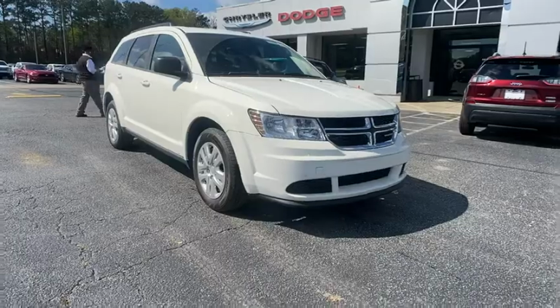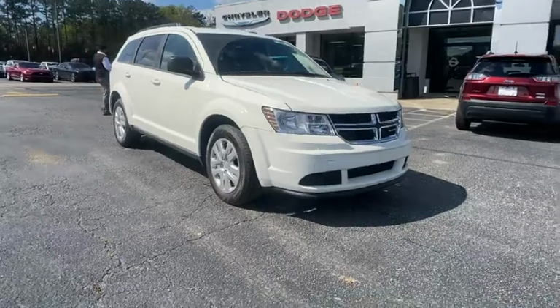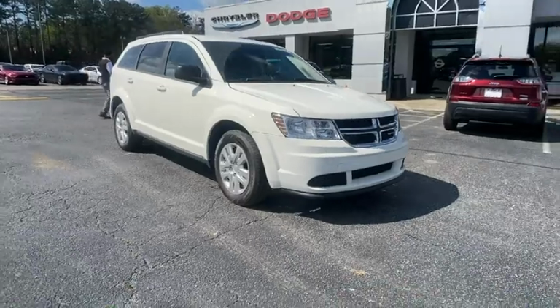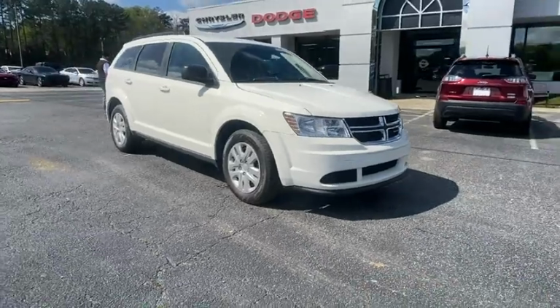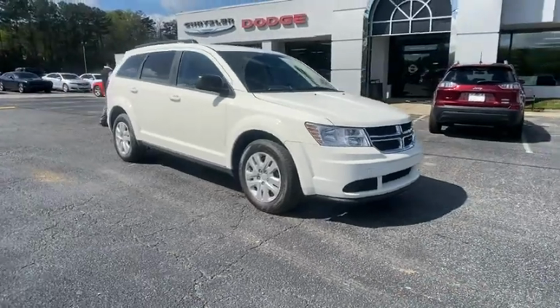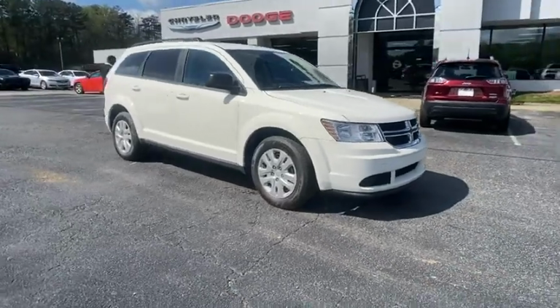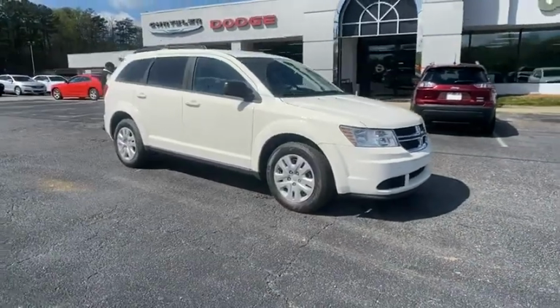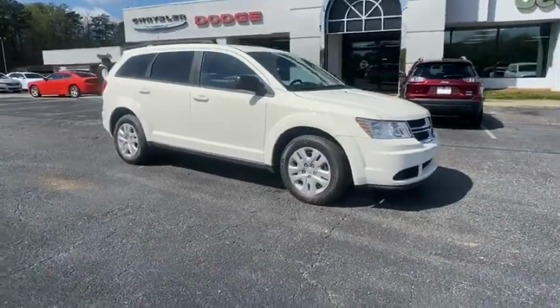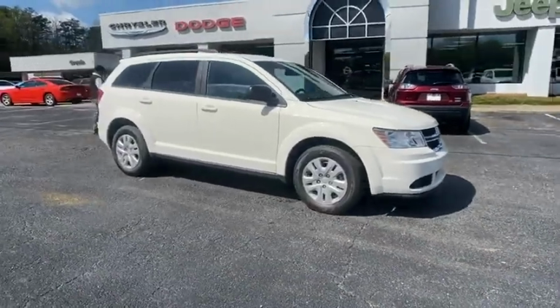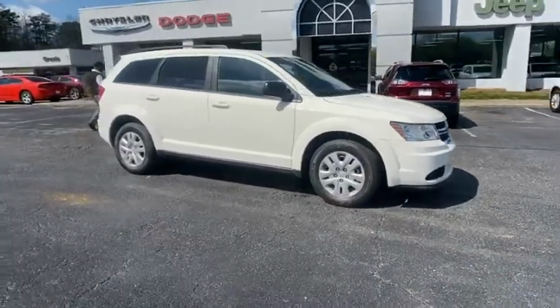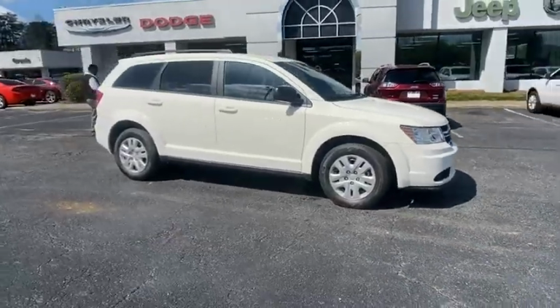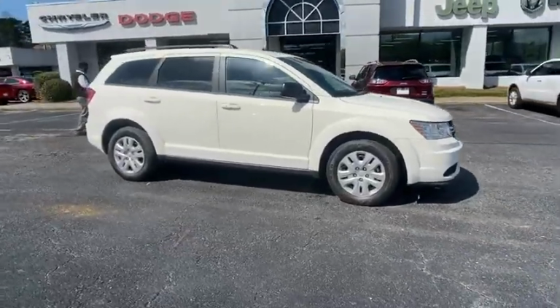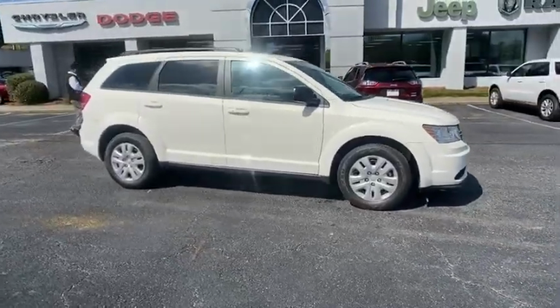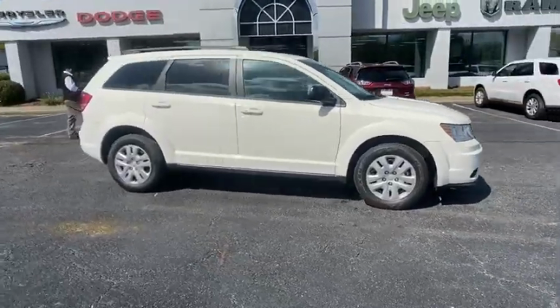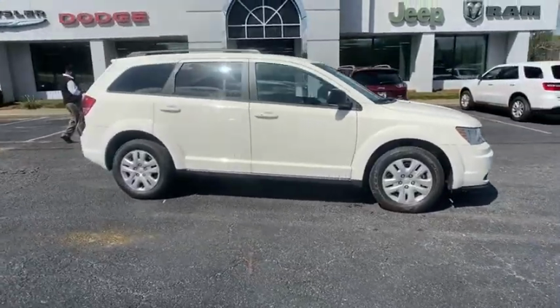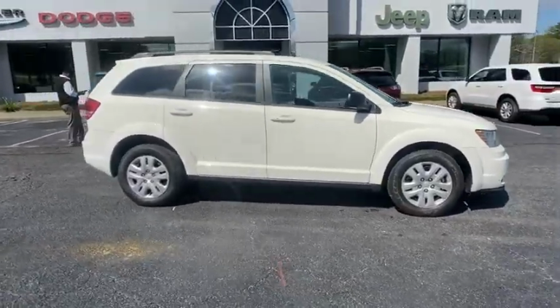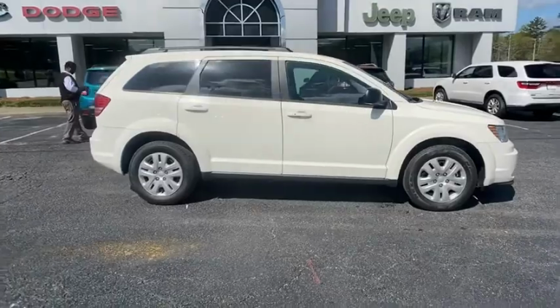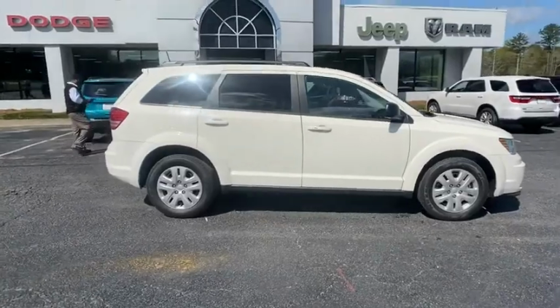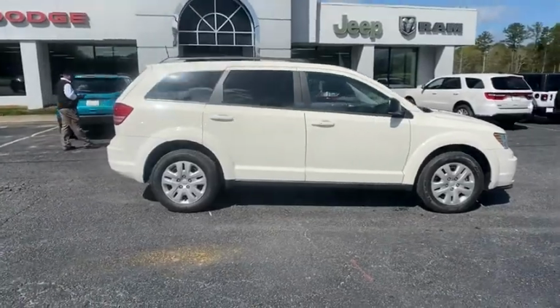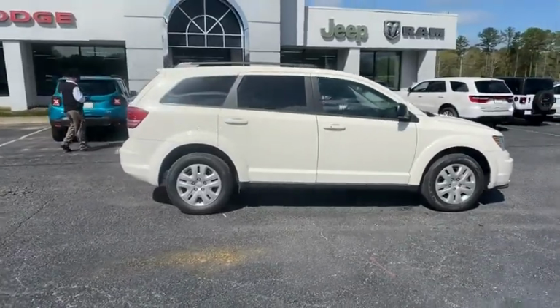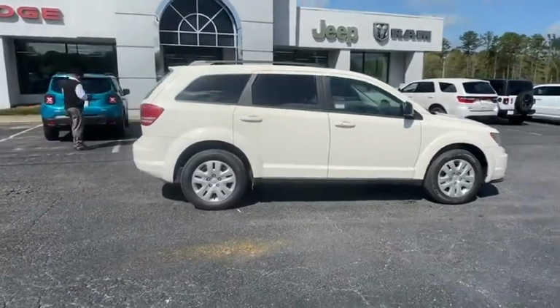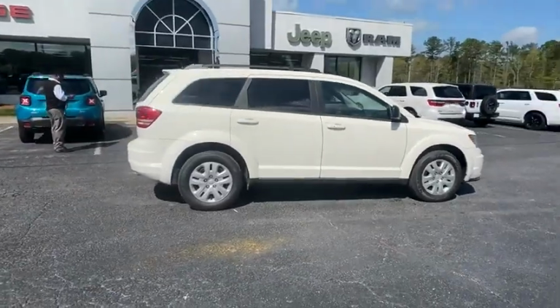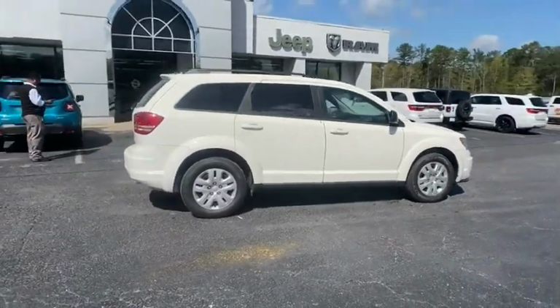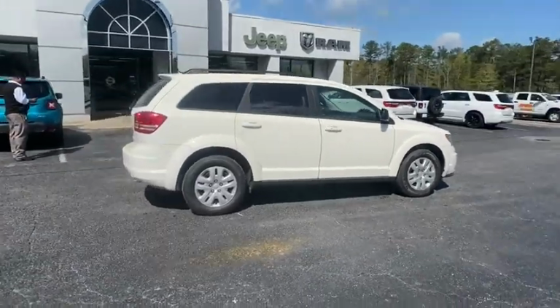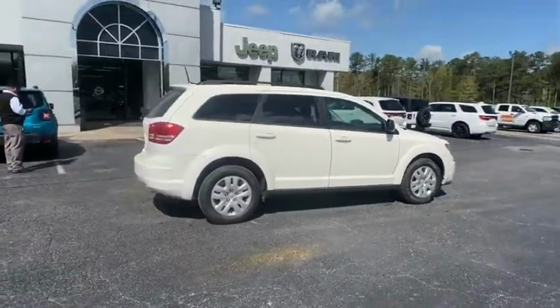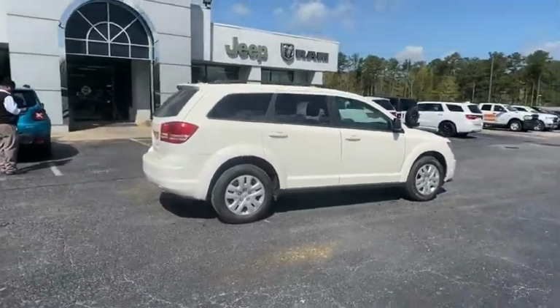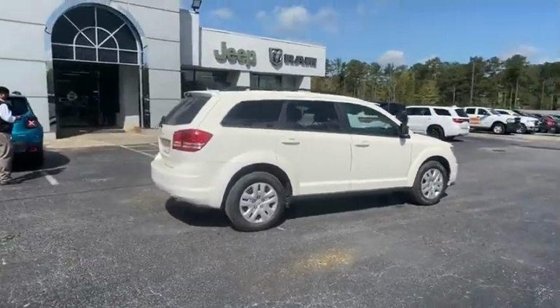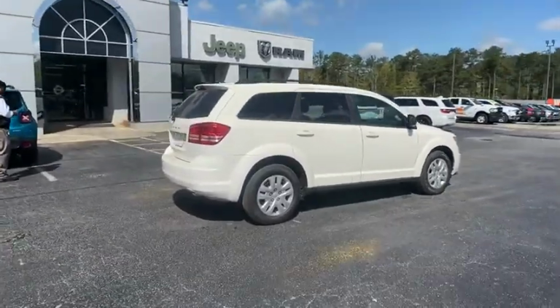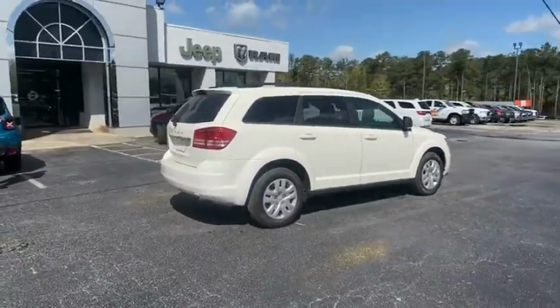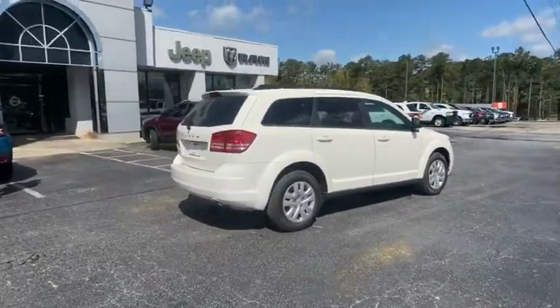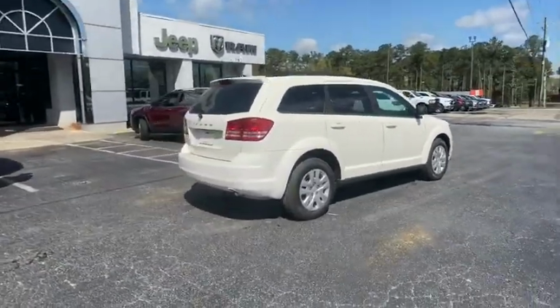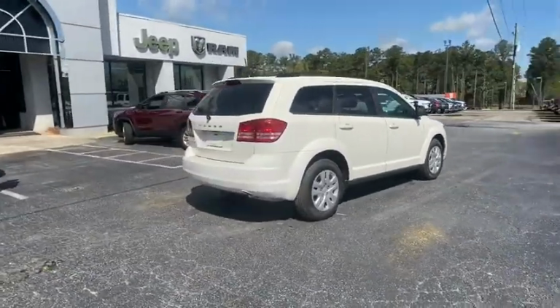Come test drive the 2020 Dodge Journey. The Dodge Journey combines the practicality of an SUV with the comfort of a car, all while boasting a style all its own.